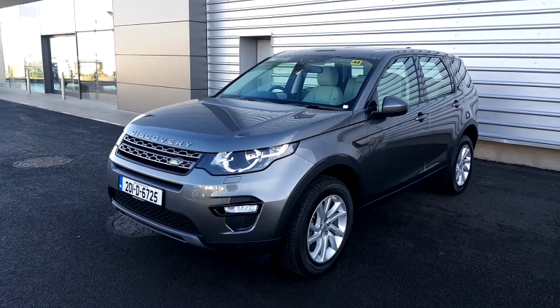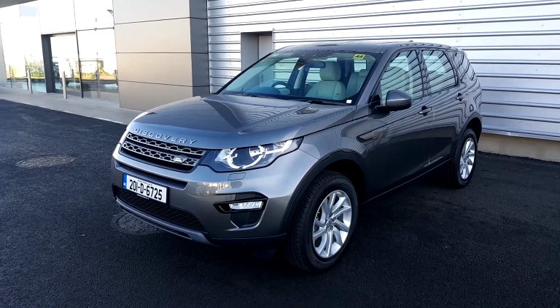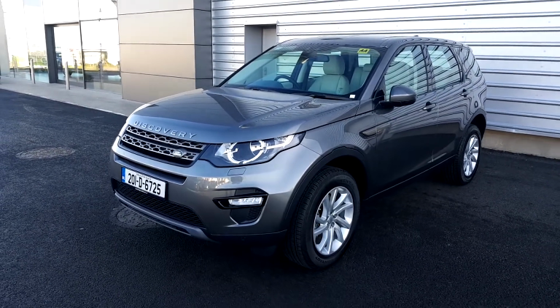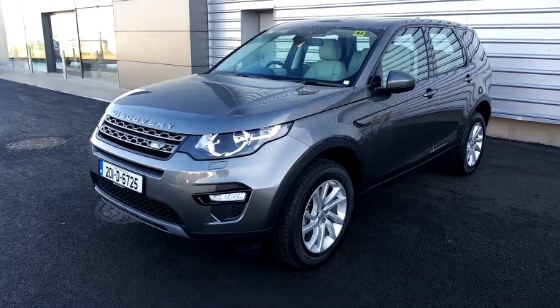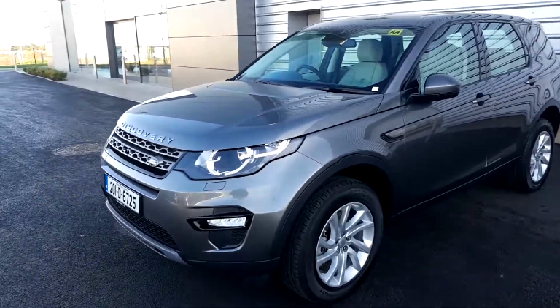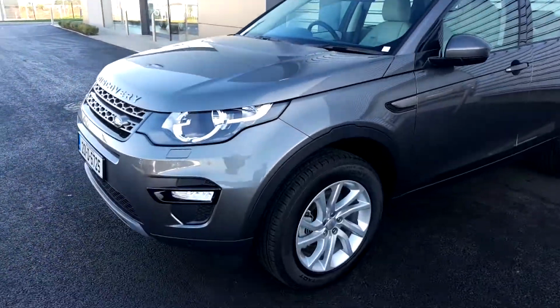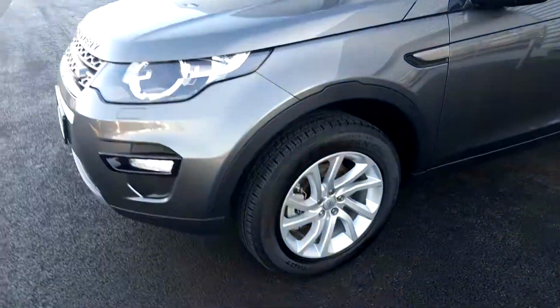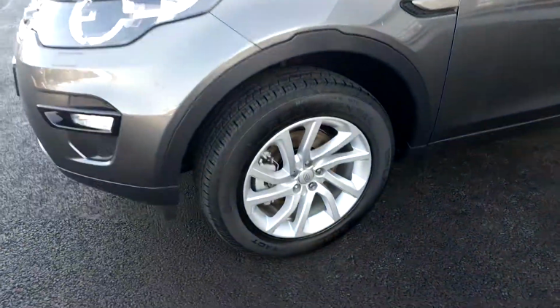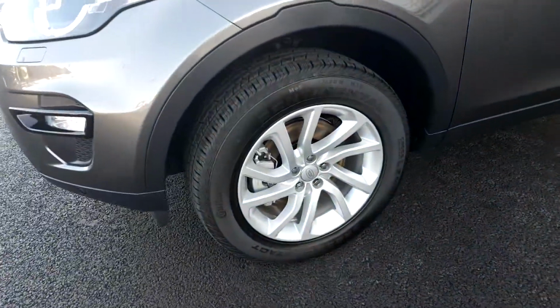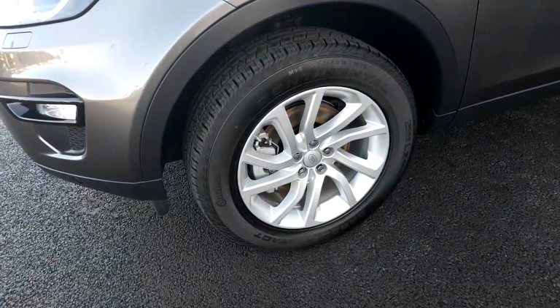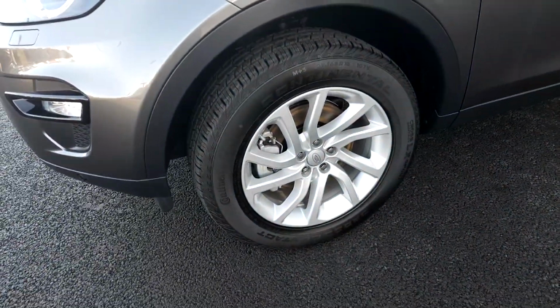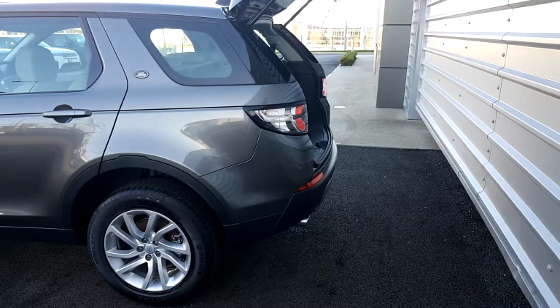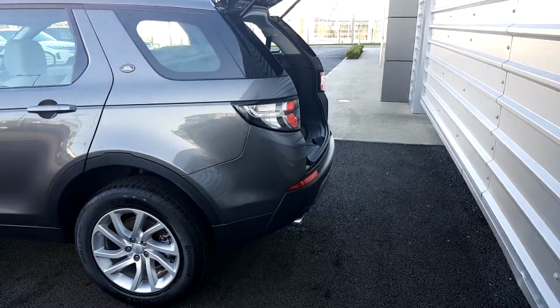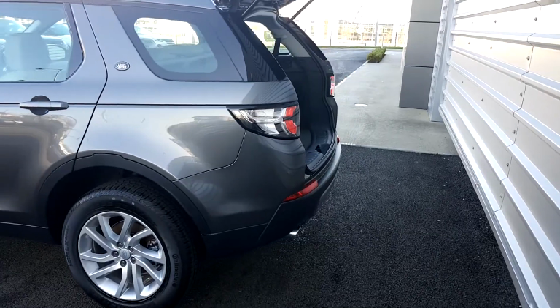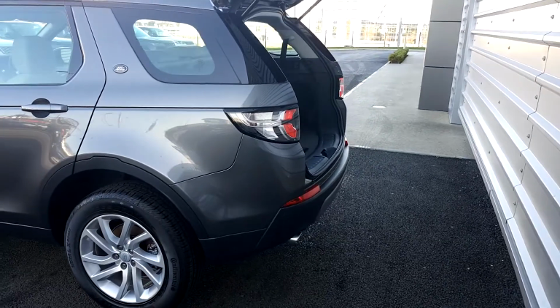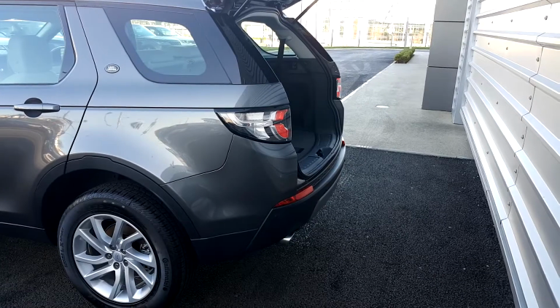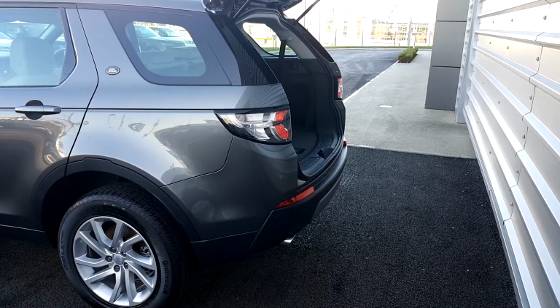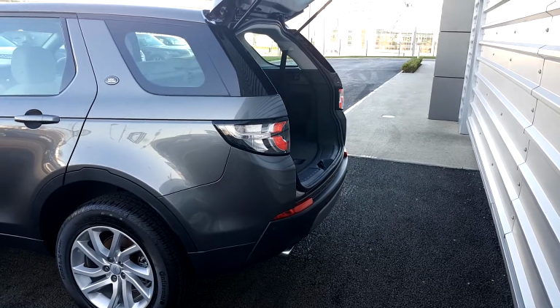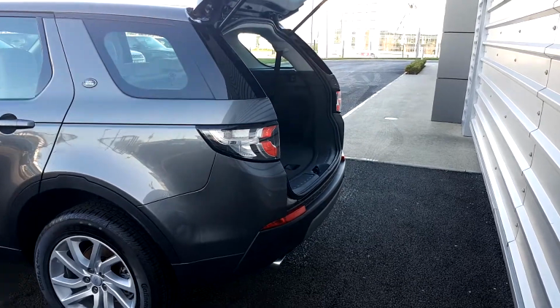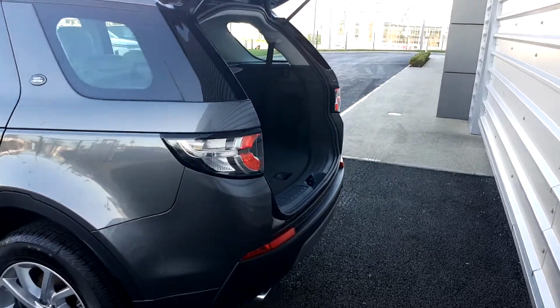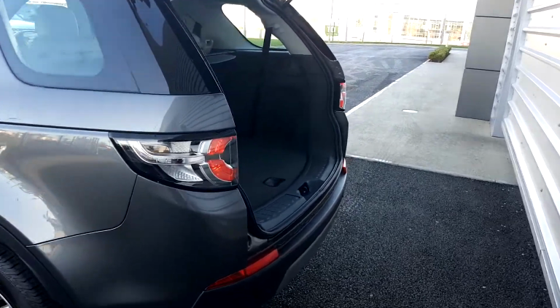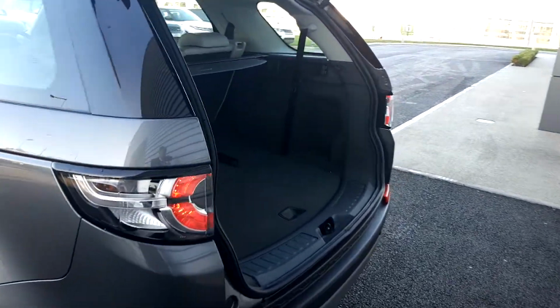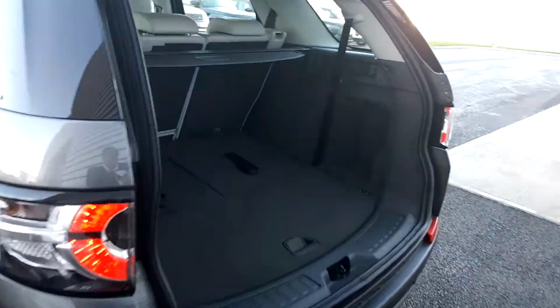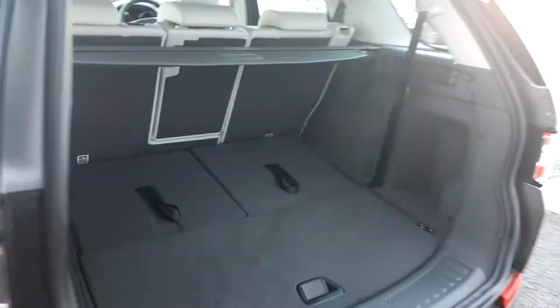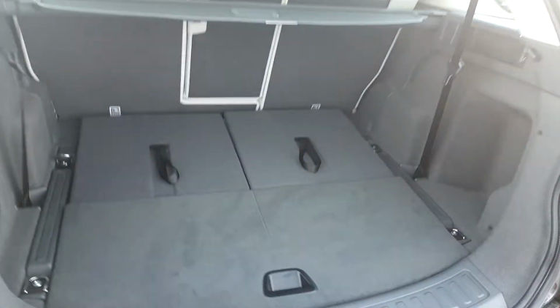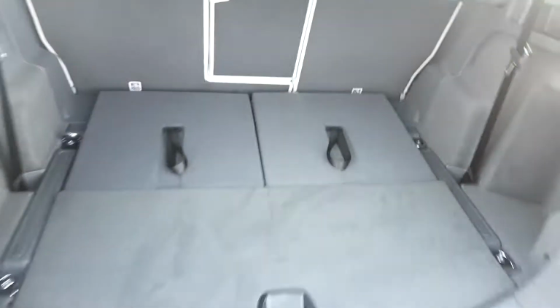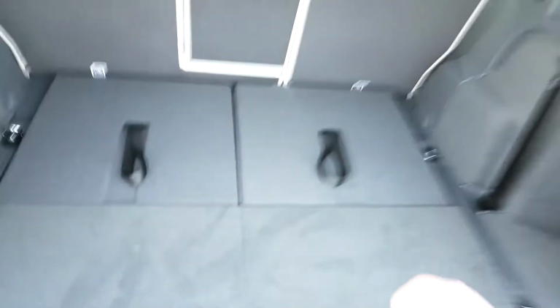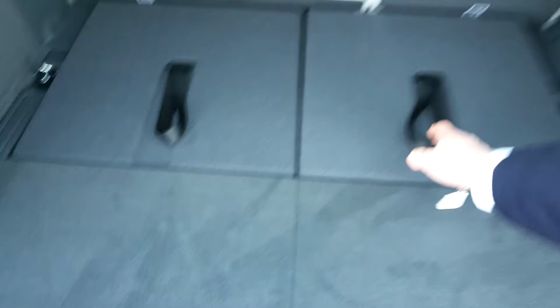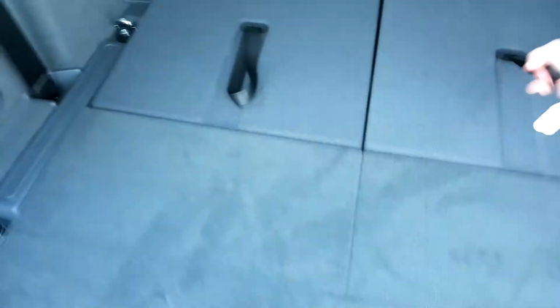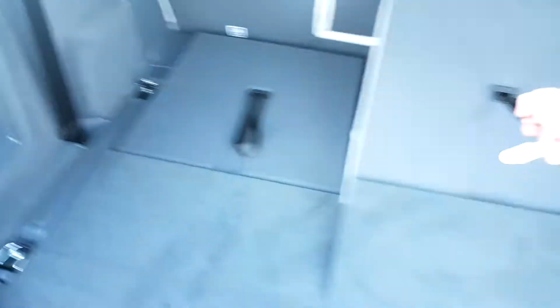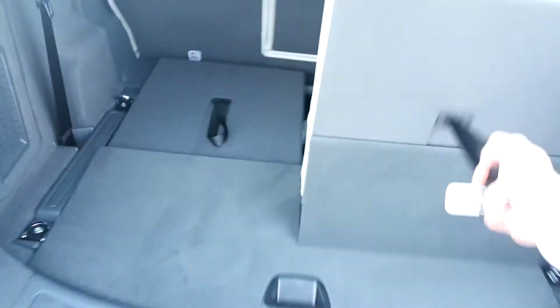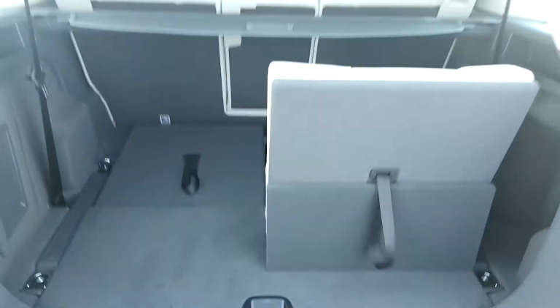This car has front fog lights and it's also on 18-inch alloy wheels. It has a rear camera, power folding mirrors, front and rear parking sensors, and the 7 seats you just pull them up as you need them.